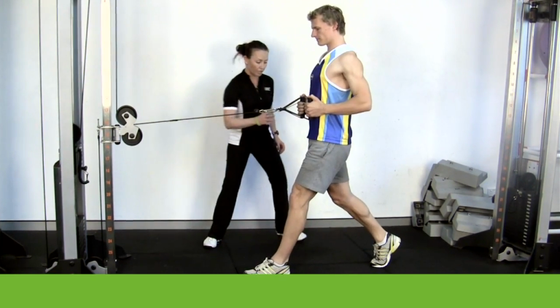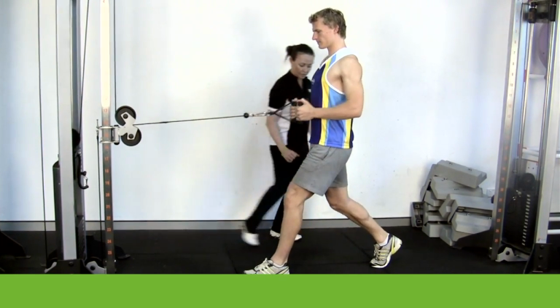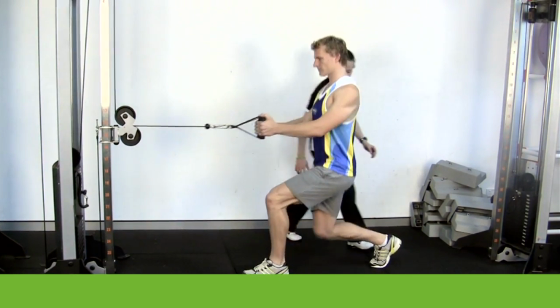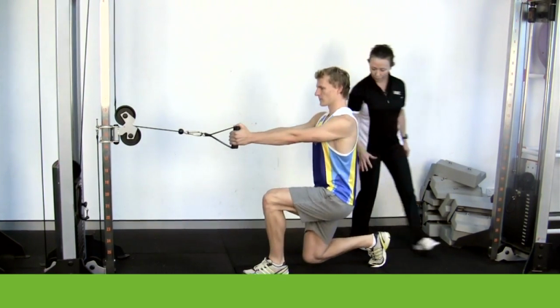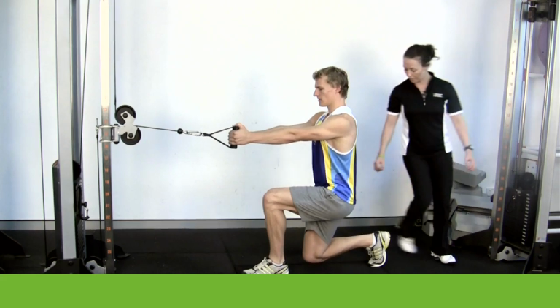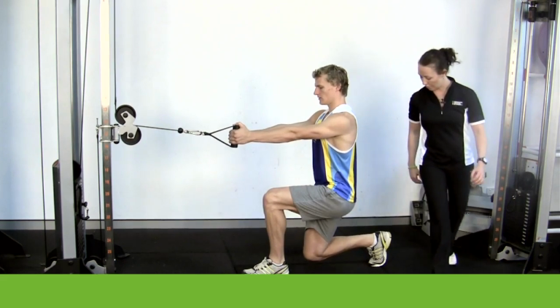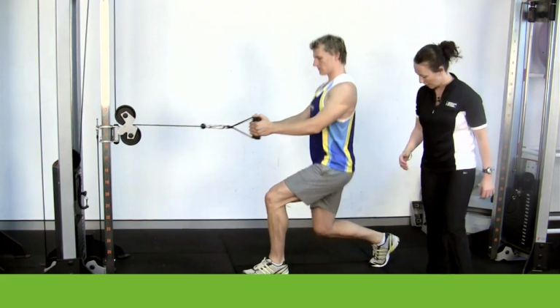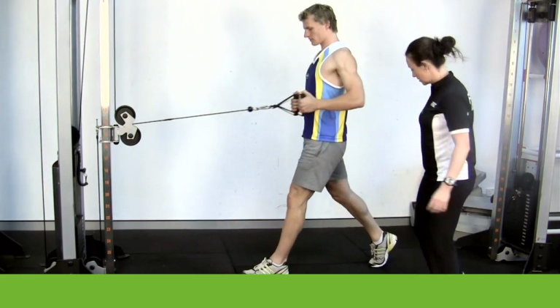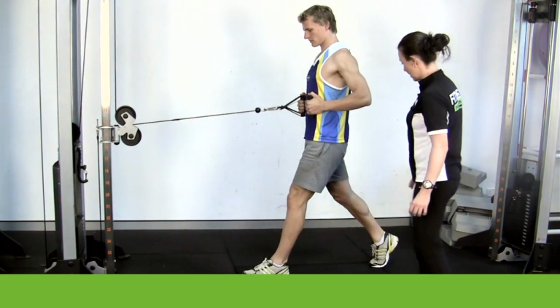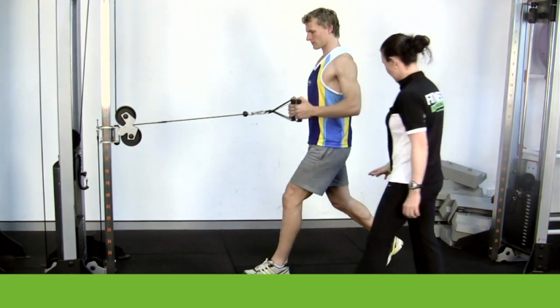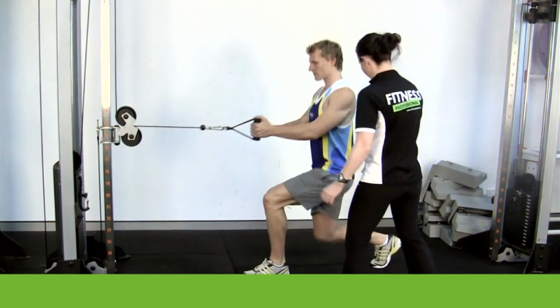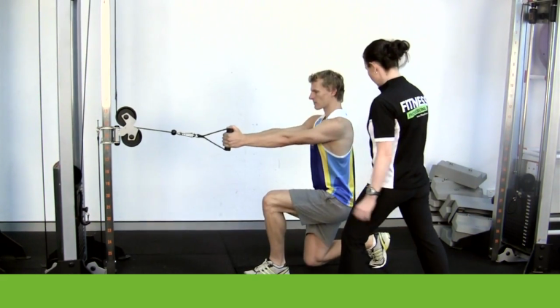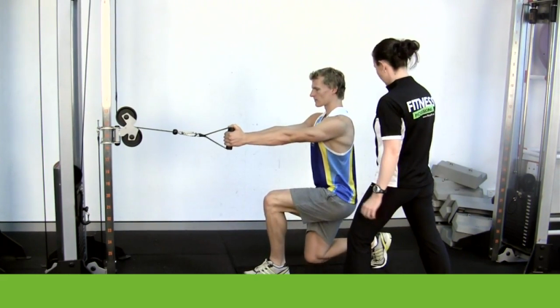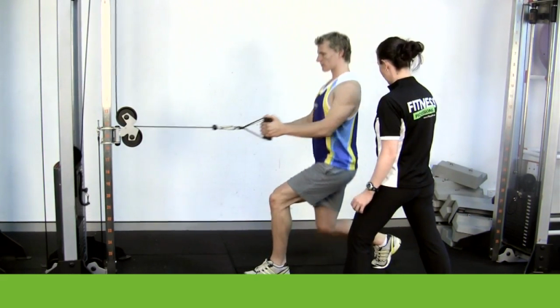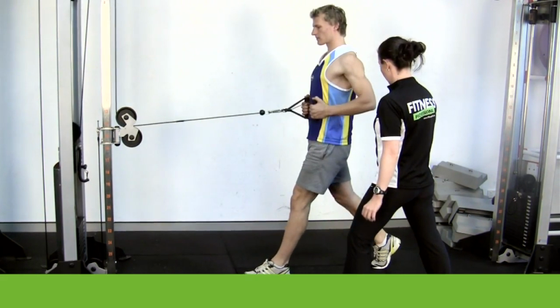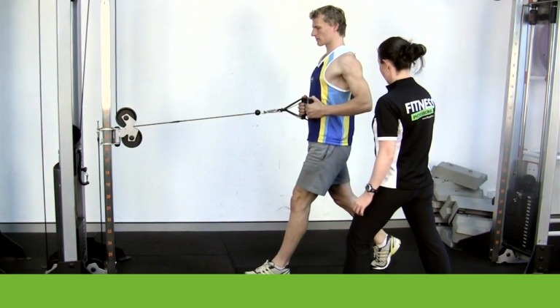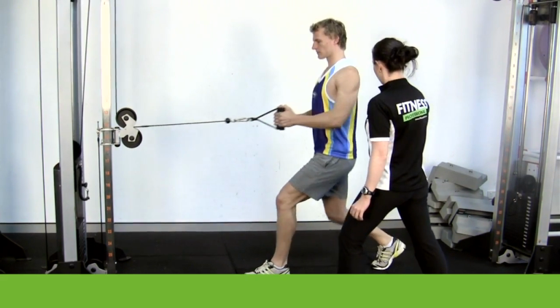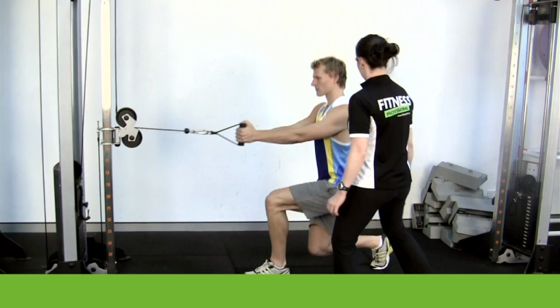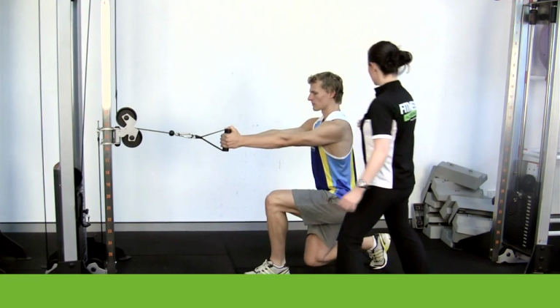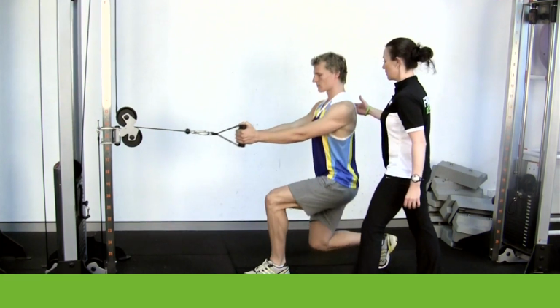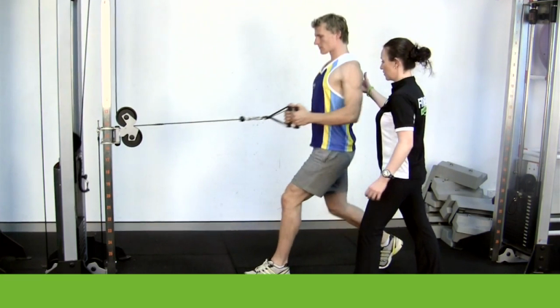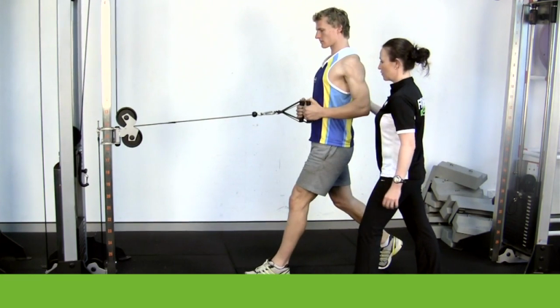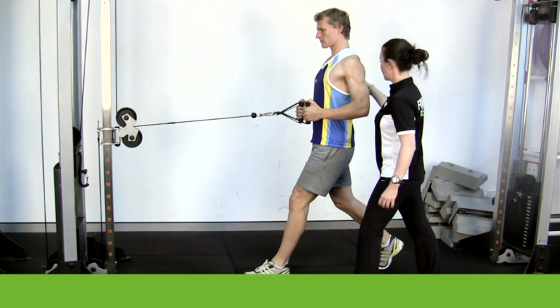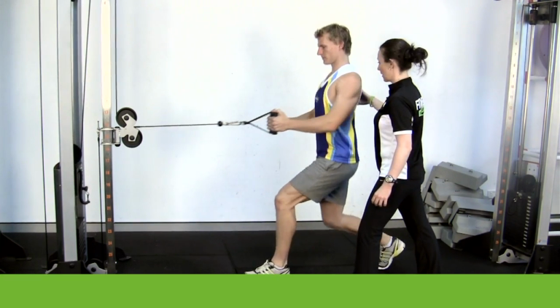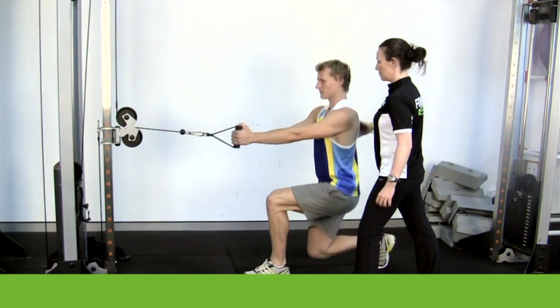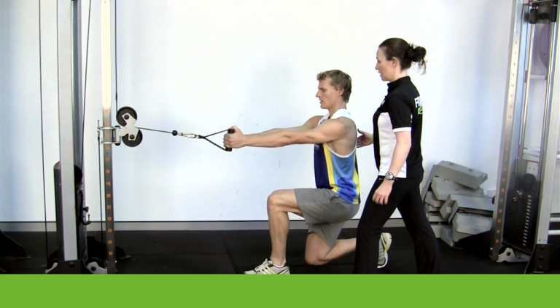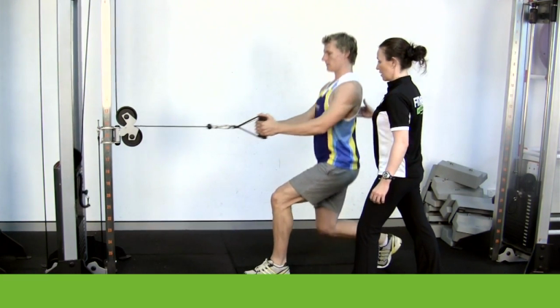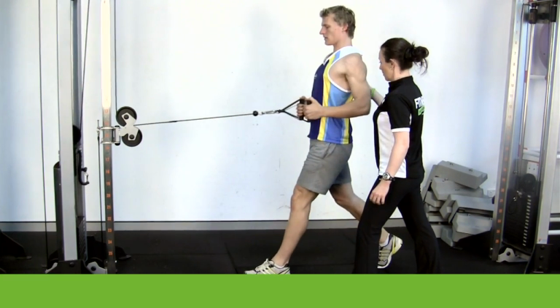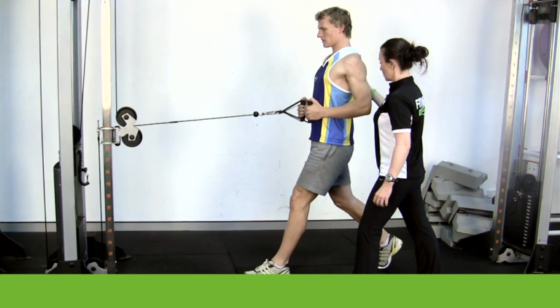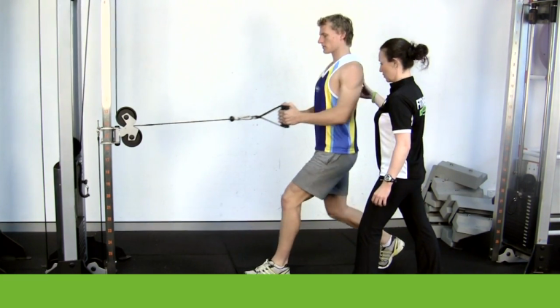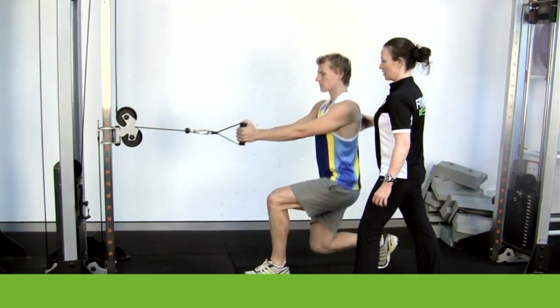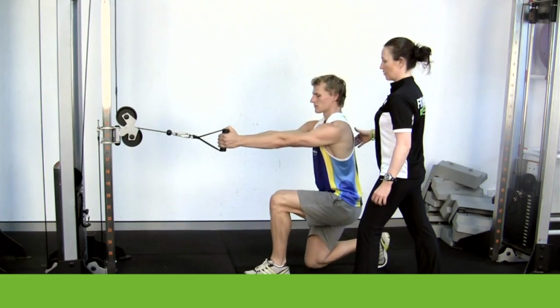So the idea is, like I said, dropping through to the bottom. Just keeping that back knee off the ground just a little bit there. You should feel this pulling through the centre of your back here. Making sure those elbows are nice and strong.